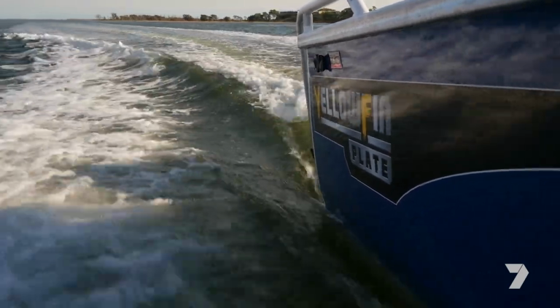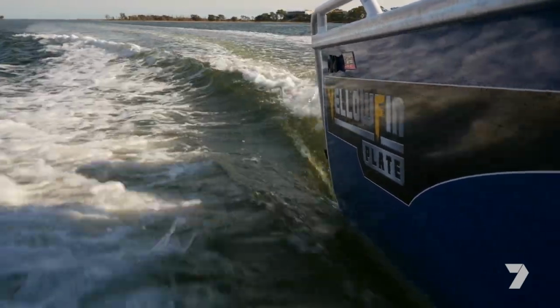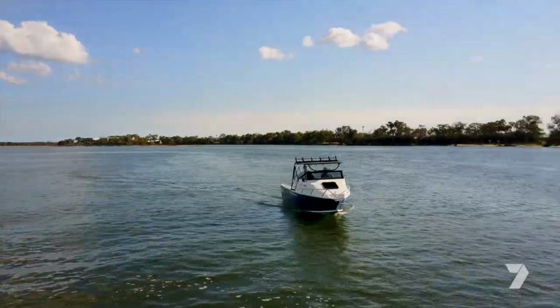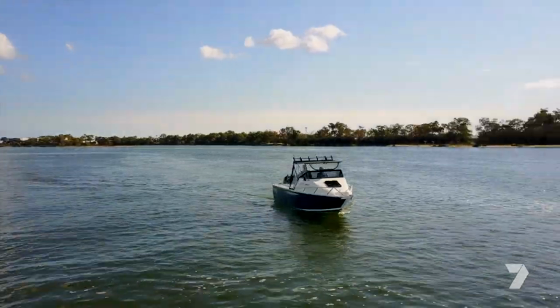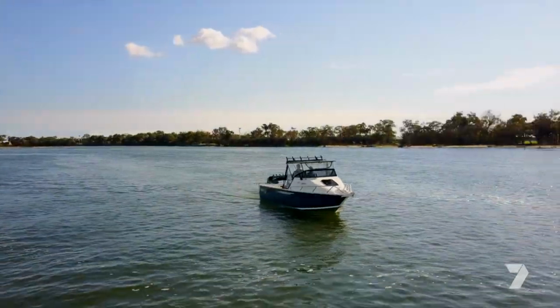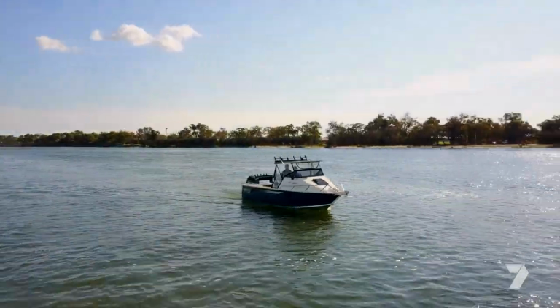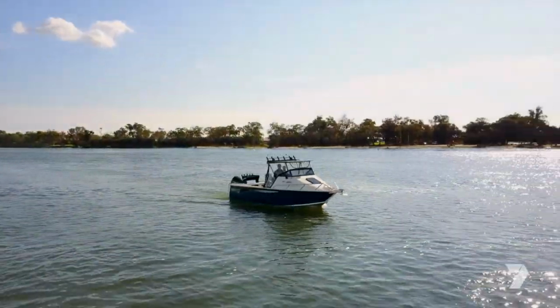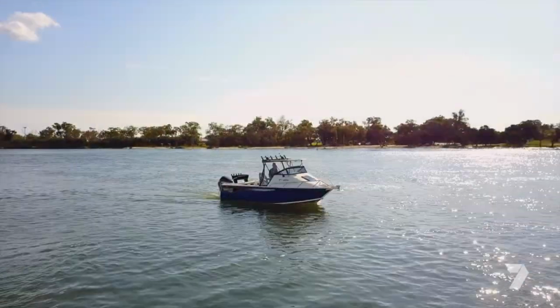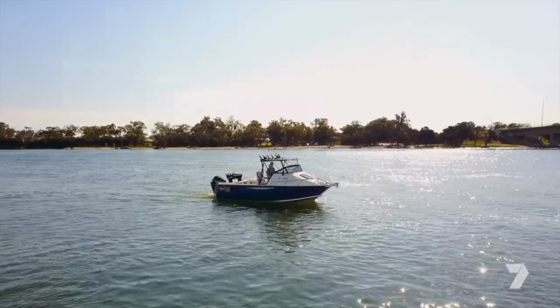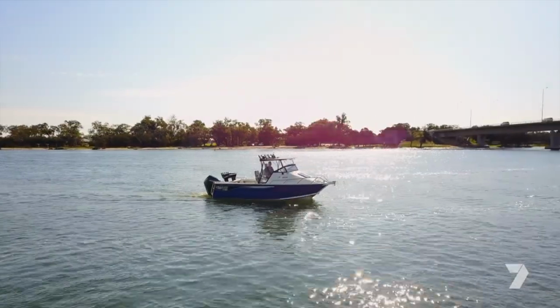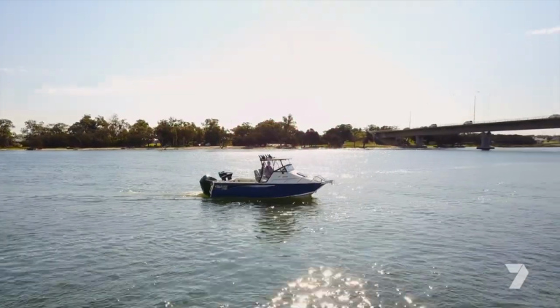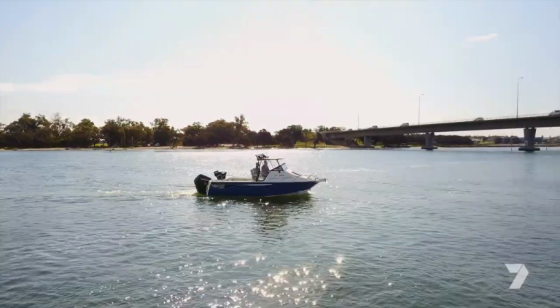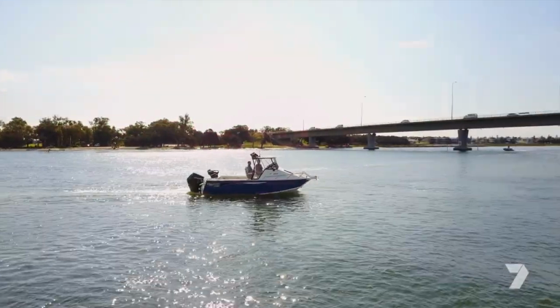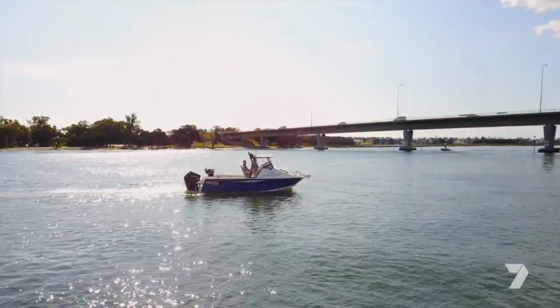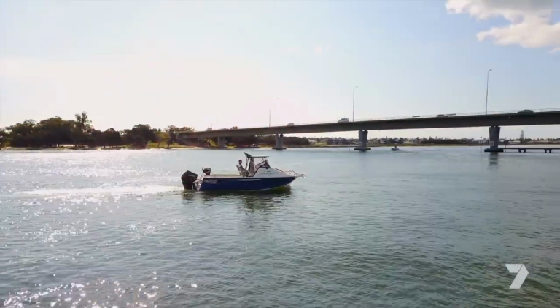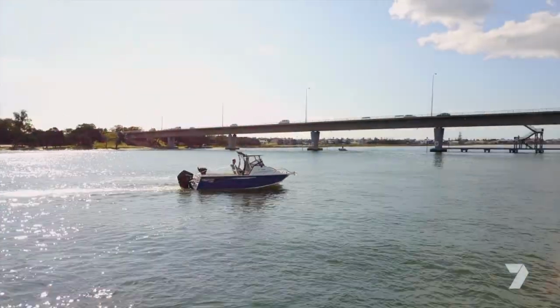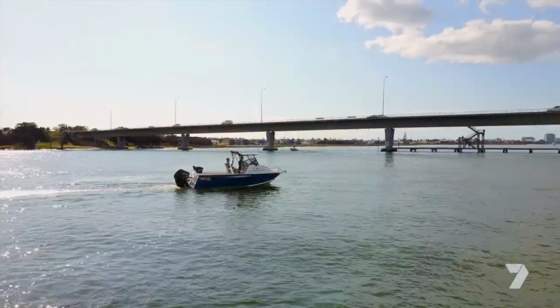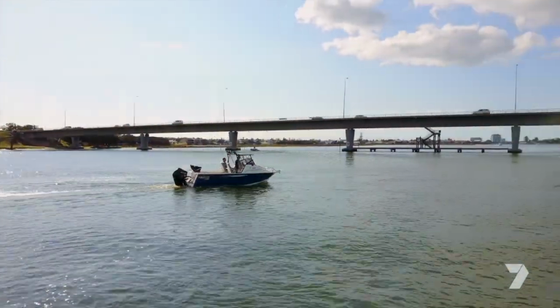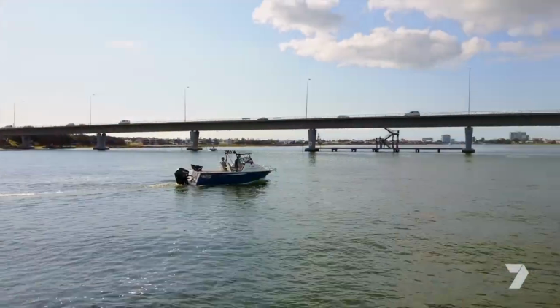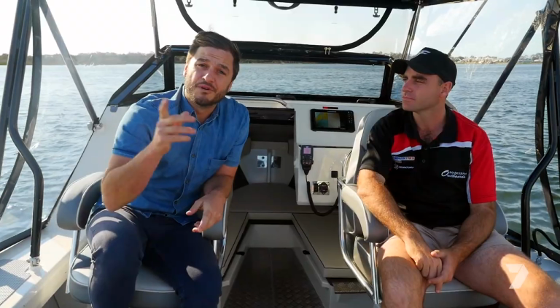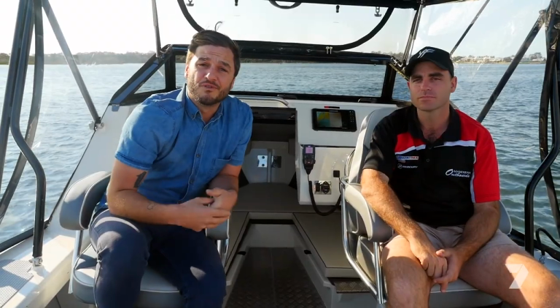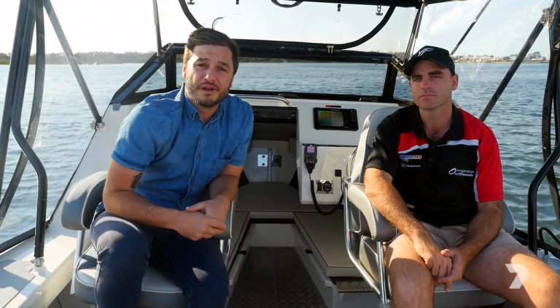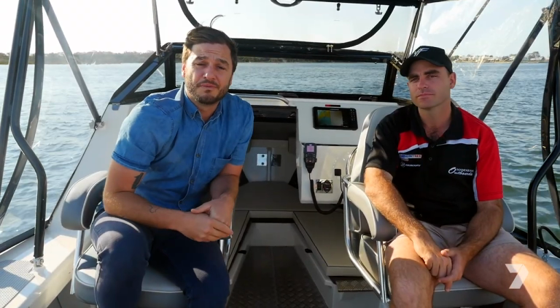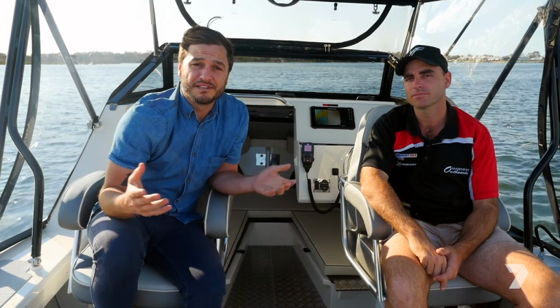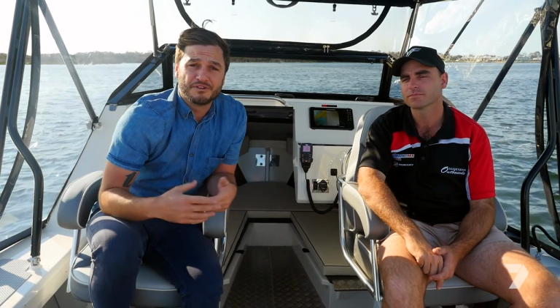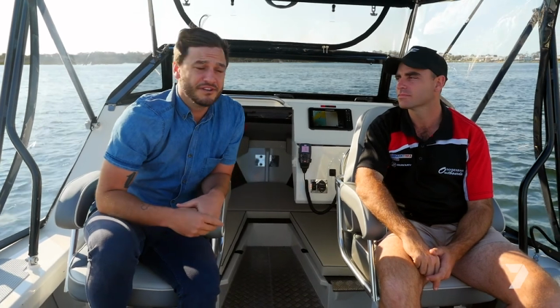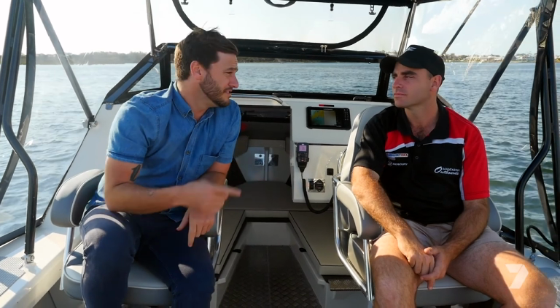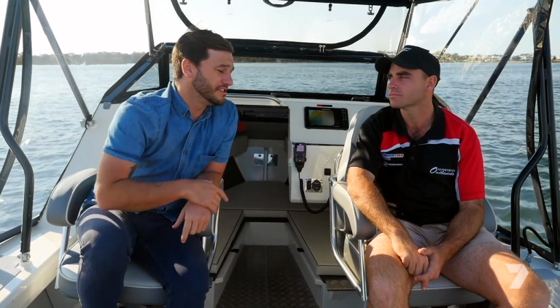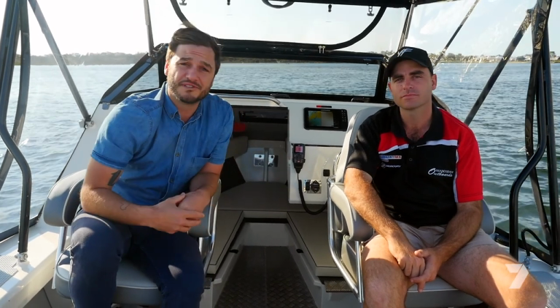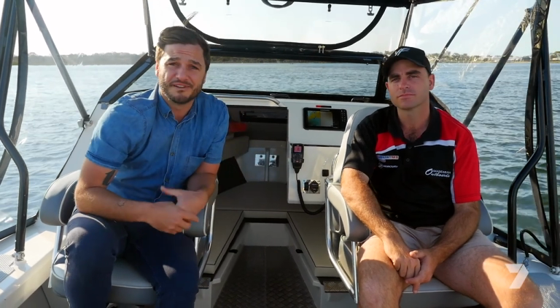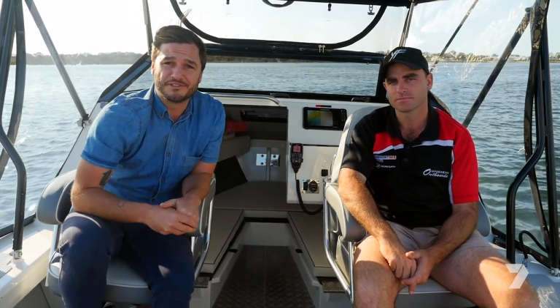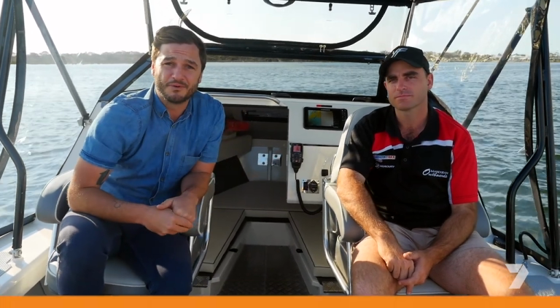Prices for the Yellowfin plate boats range from around the mid 70s to the early $90,000 mark. And if you want any more information, pop down to the boat show and check out James and Stan at Mandra Outboards.